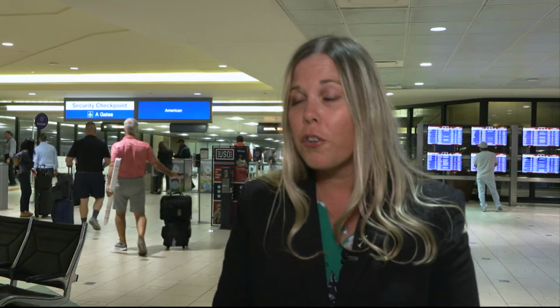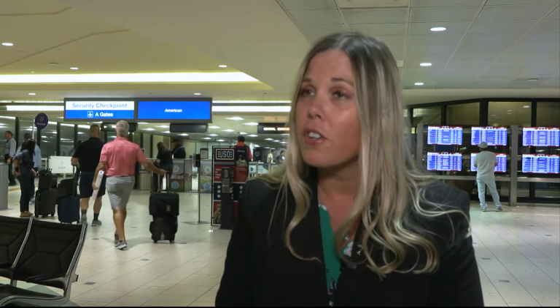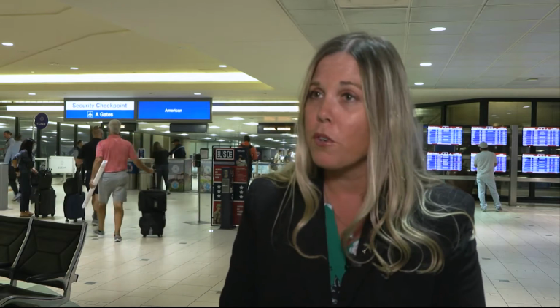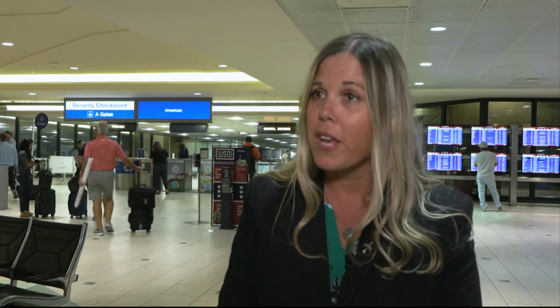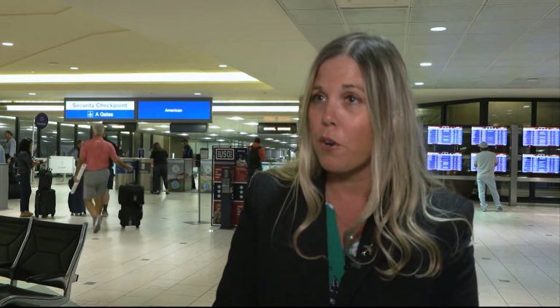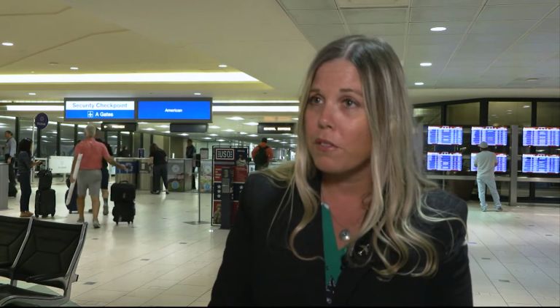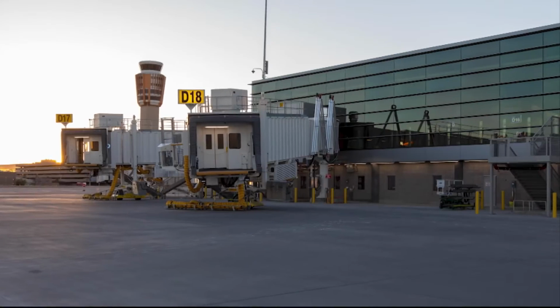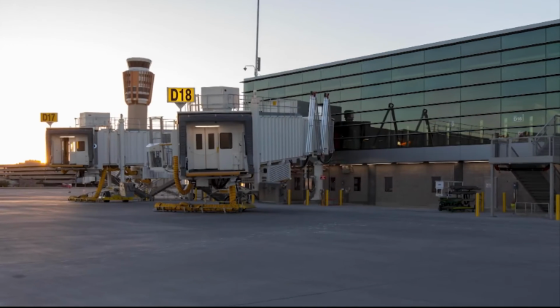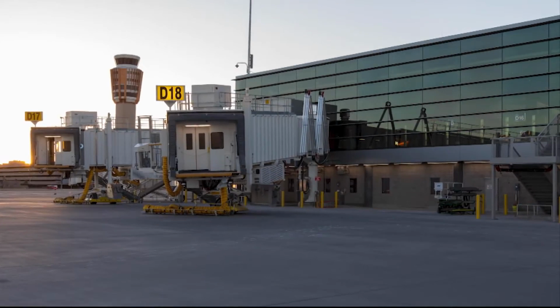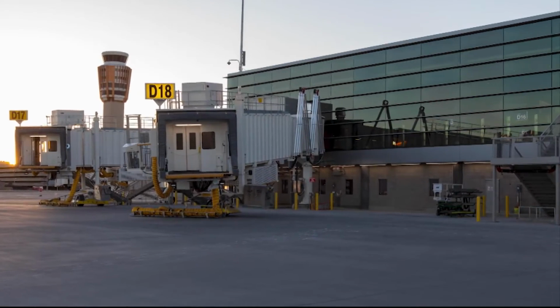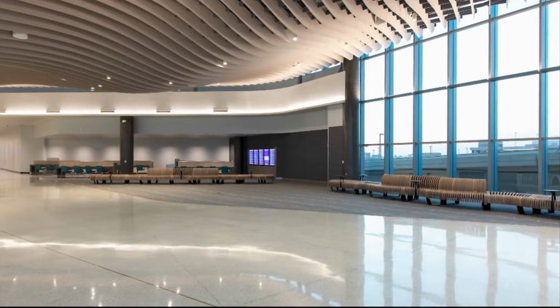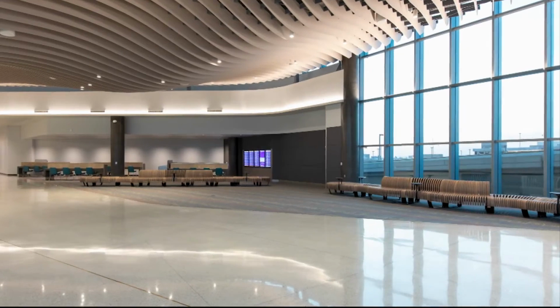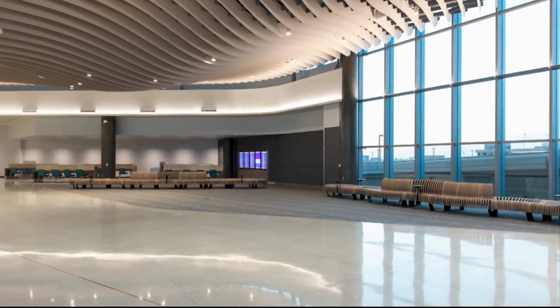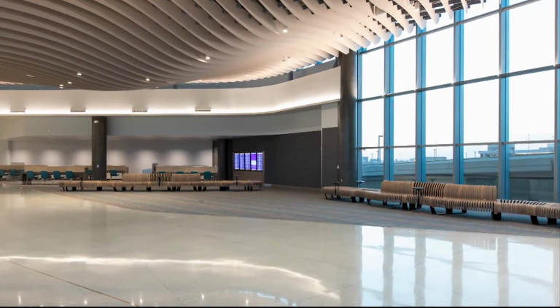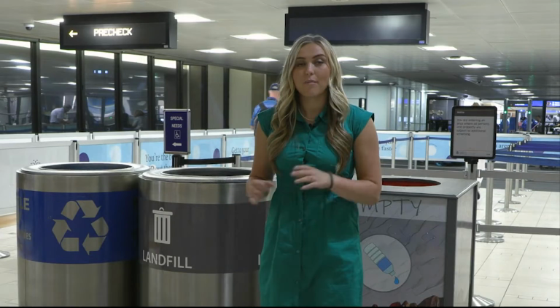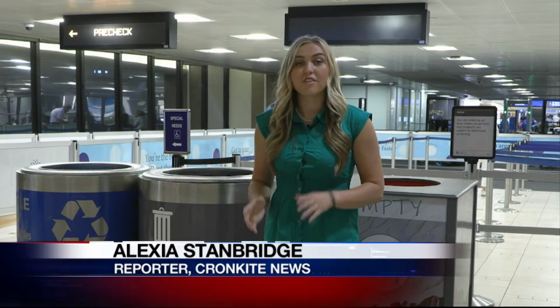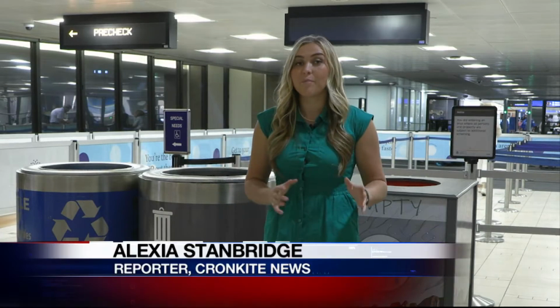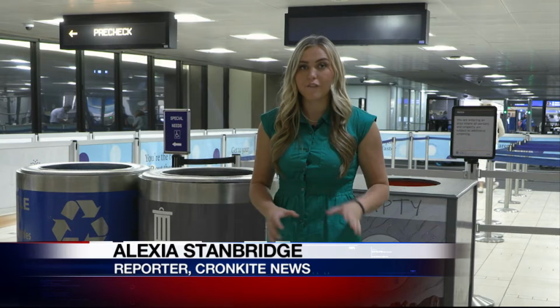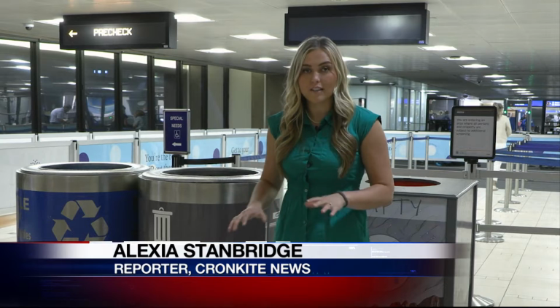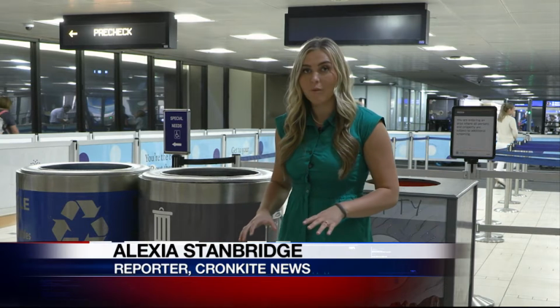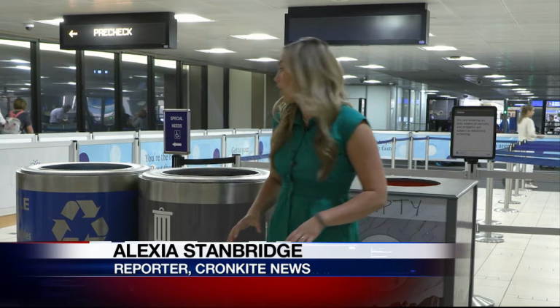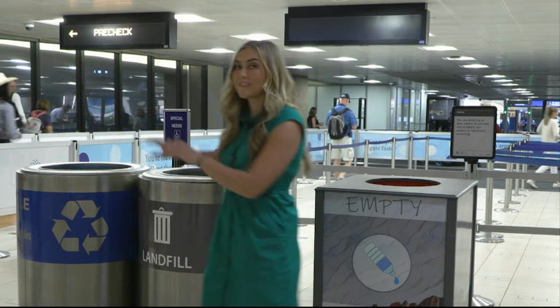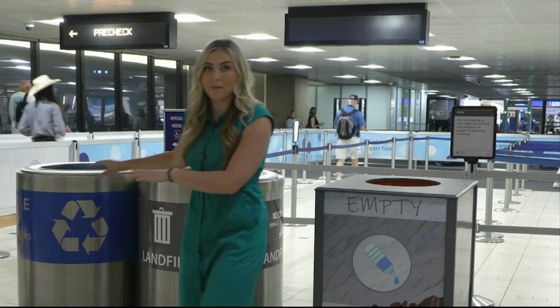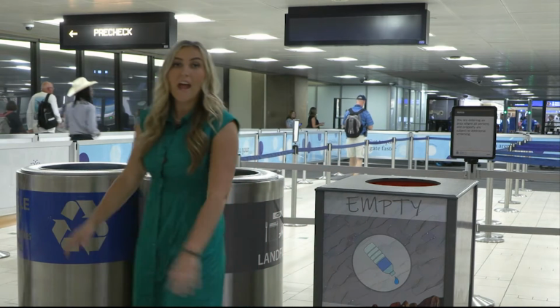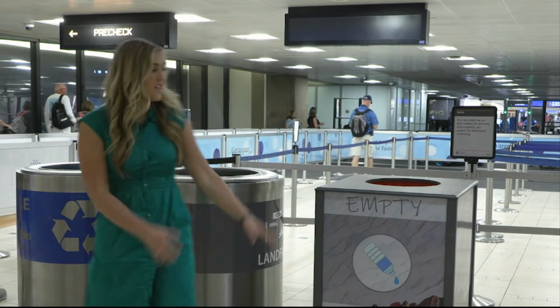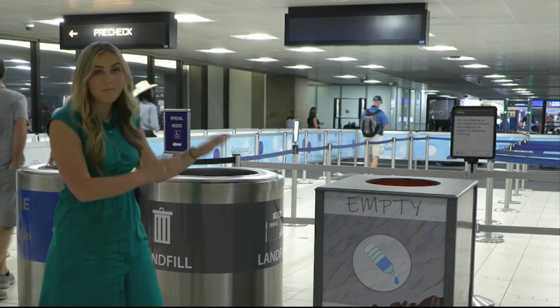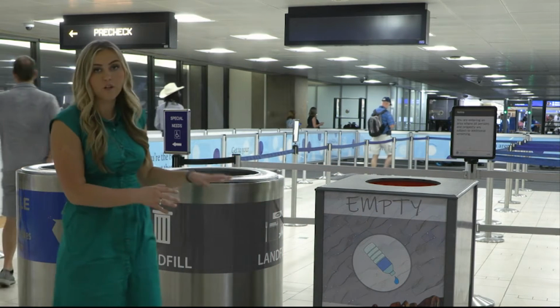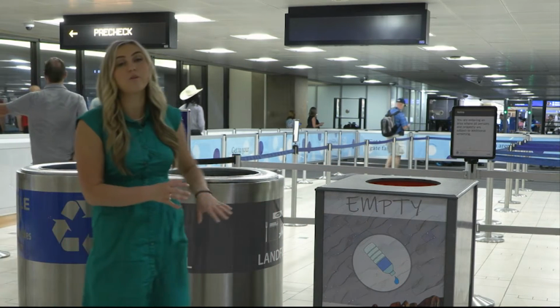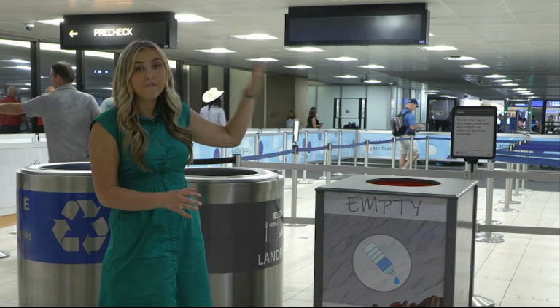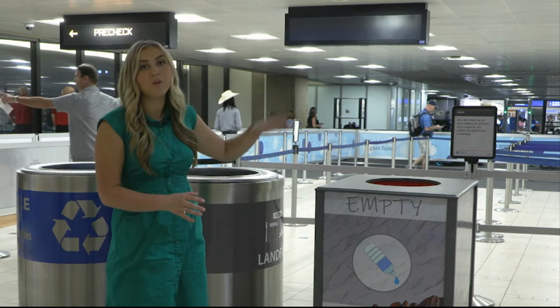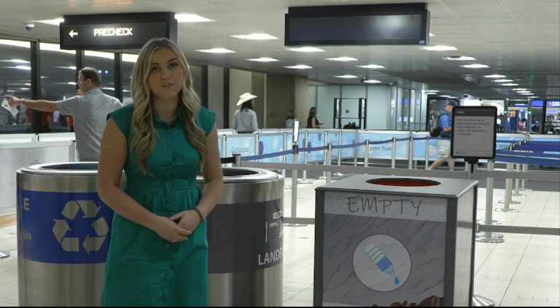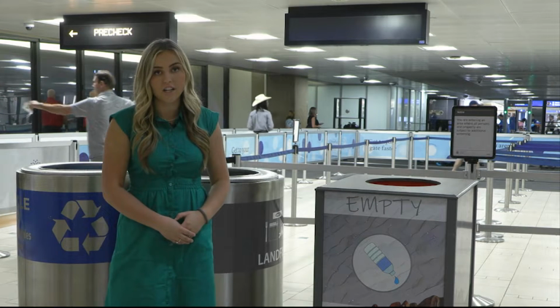Our new concourse at Terminal 4 has smart windows, and those have been designed to reduce the glare. Some of the other sustainability efforts here at Sky Harbor Airport include recycling bins and stations to empty your liquids so you can refill them when you get through security.